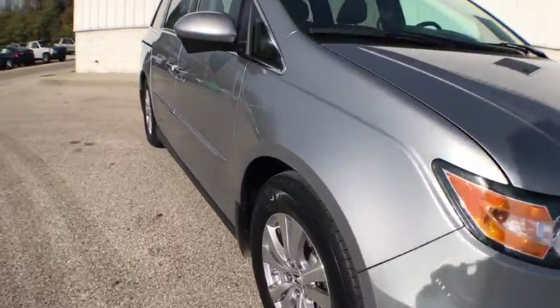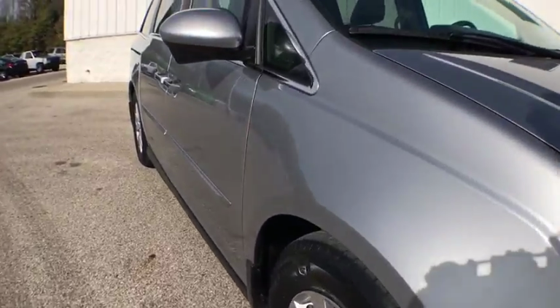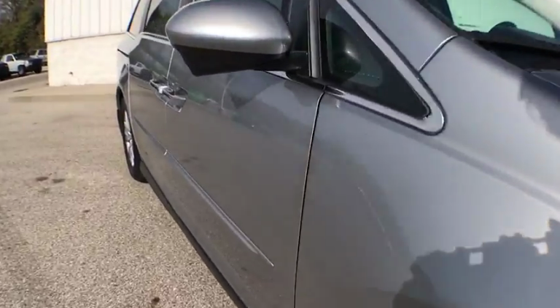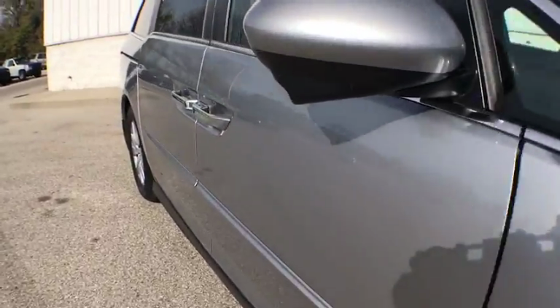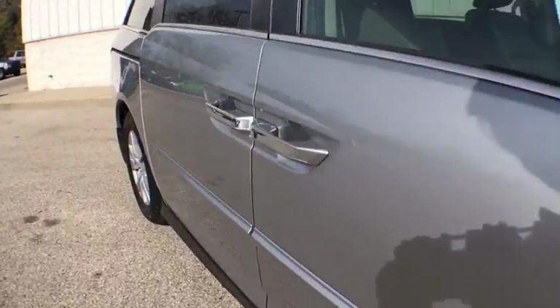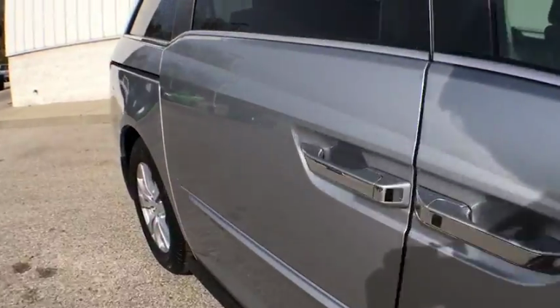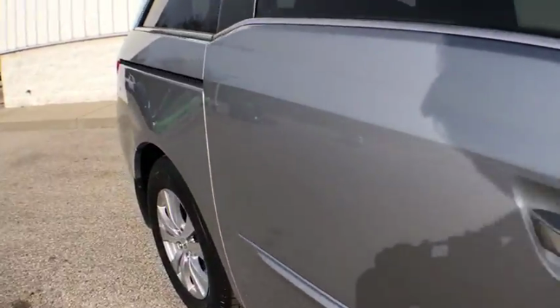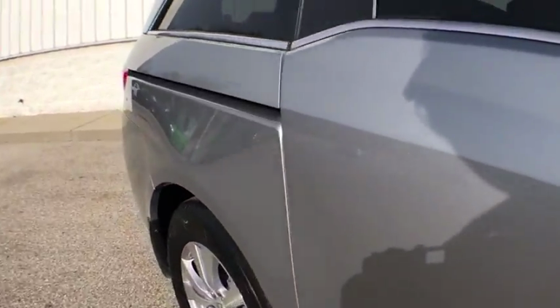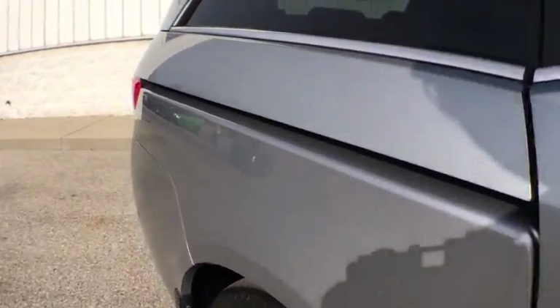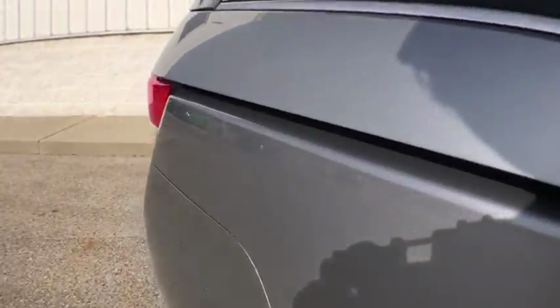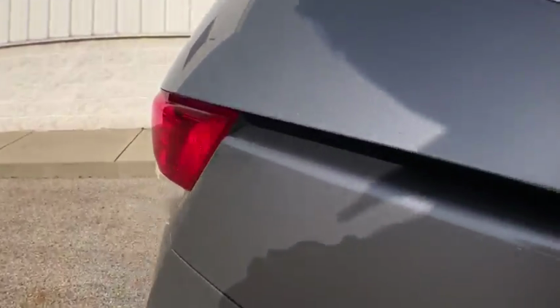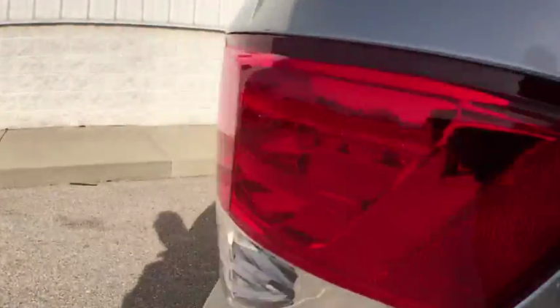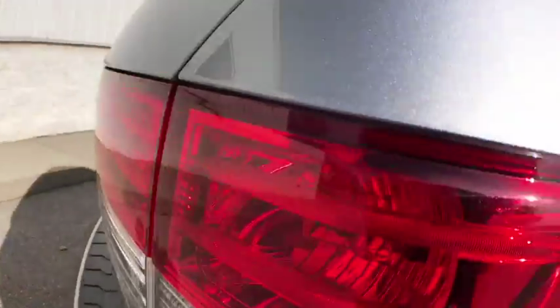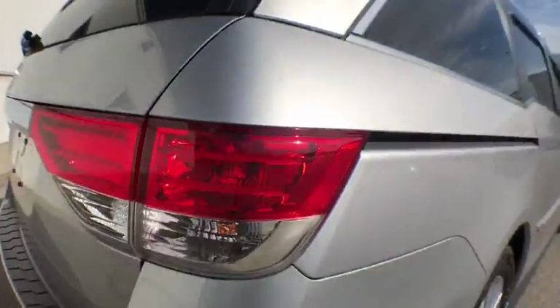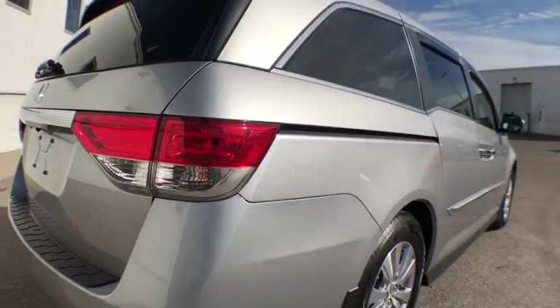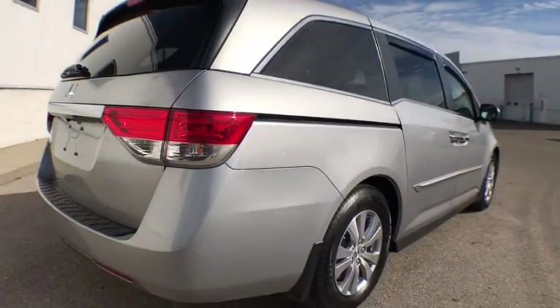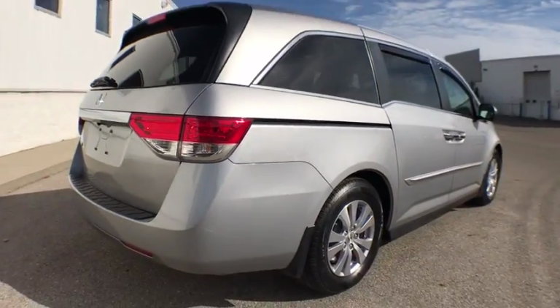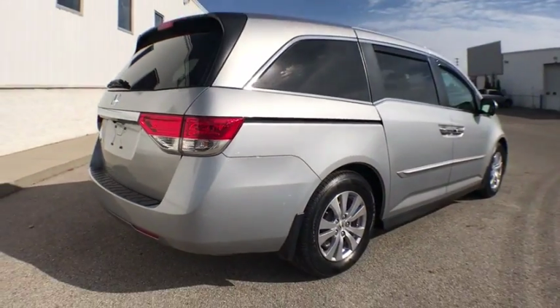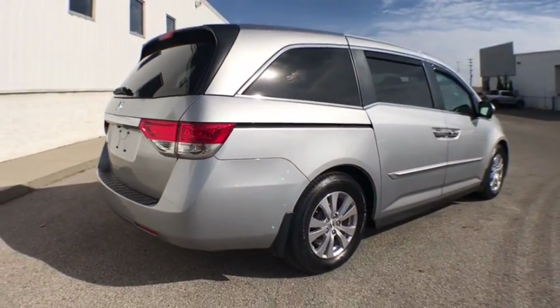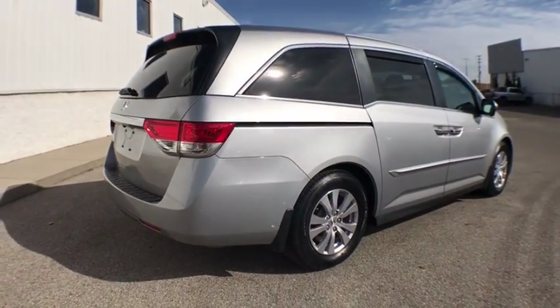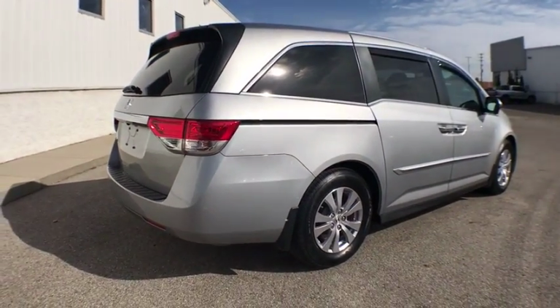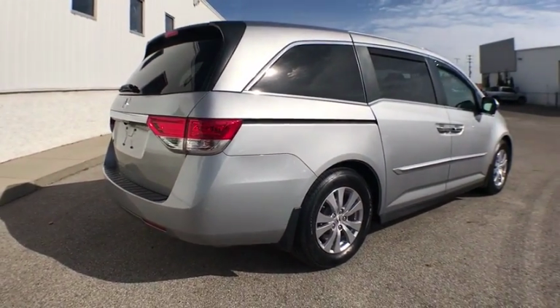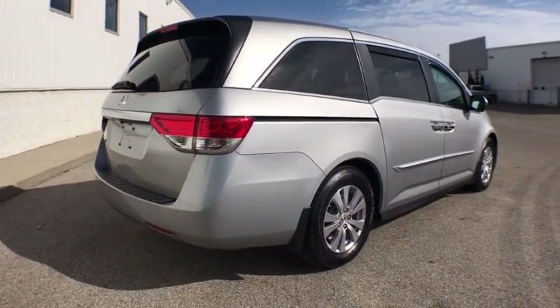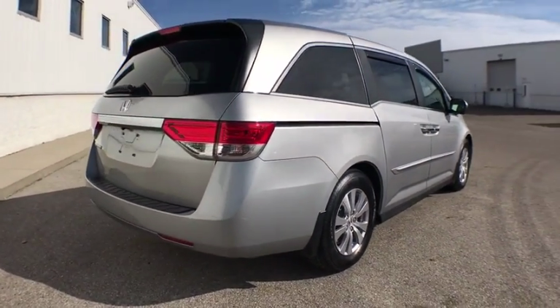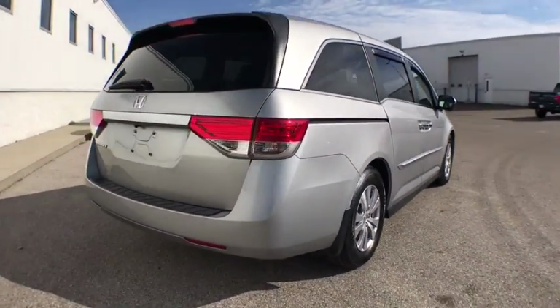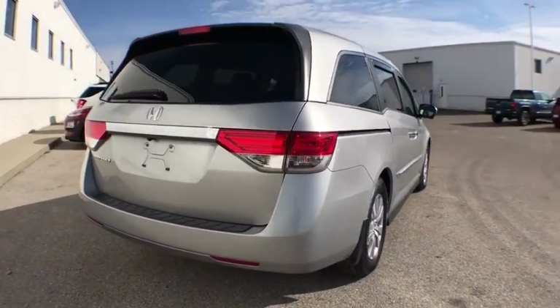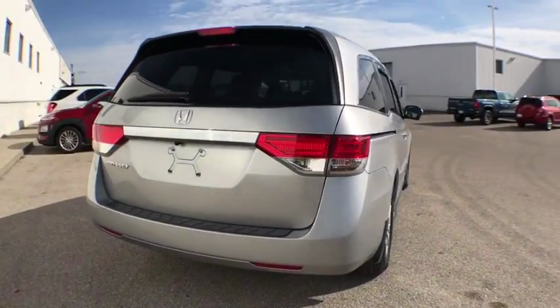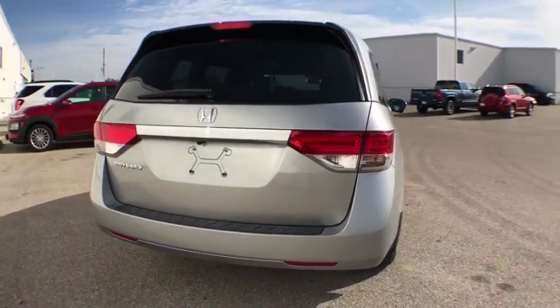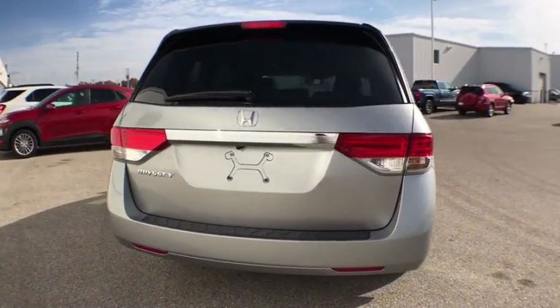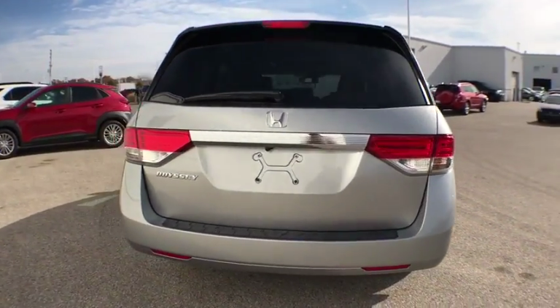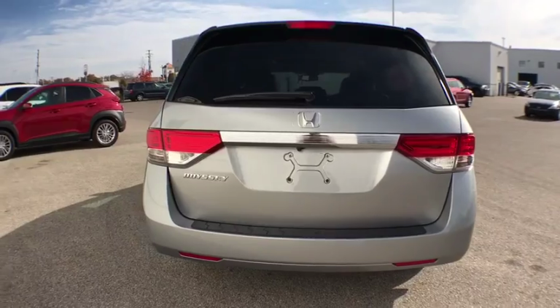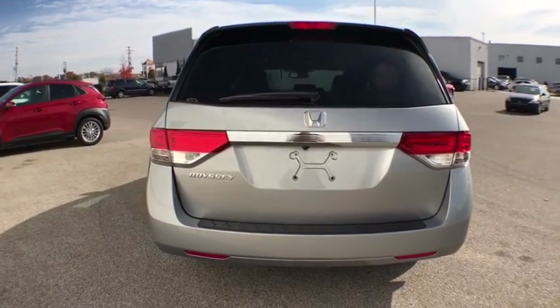This vehicle has less than 45,000 miles. Here are some of this vehicle's great options: traction control, power passenger seat, power liftgate, dual airbags.